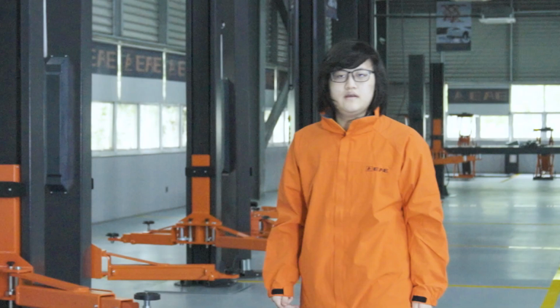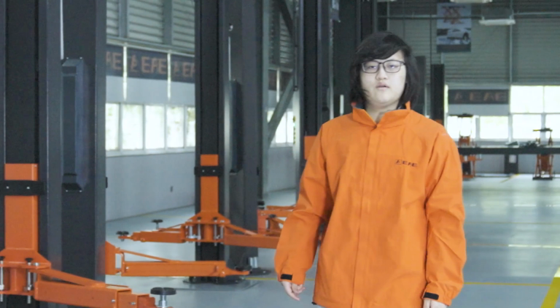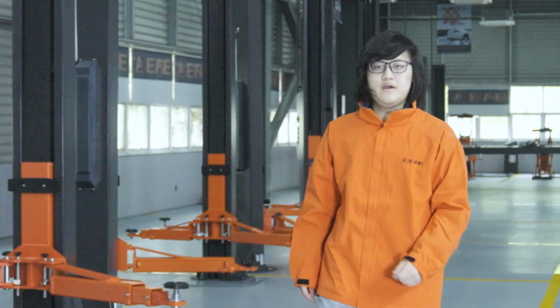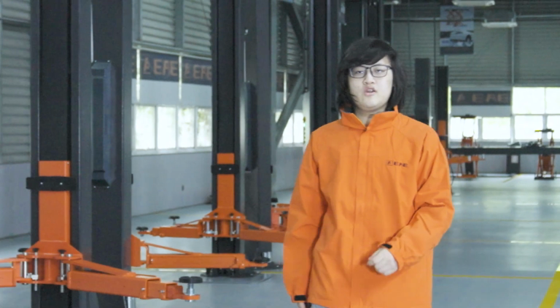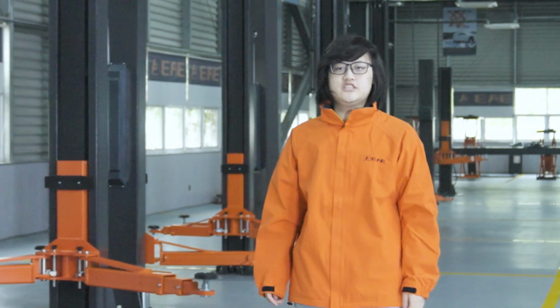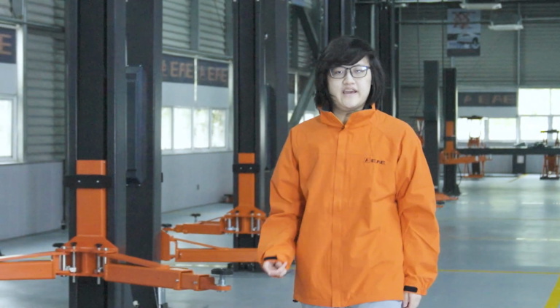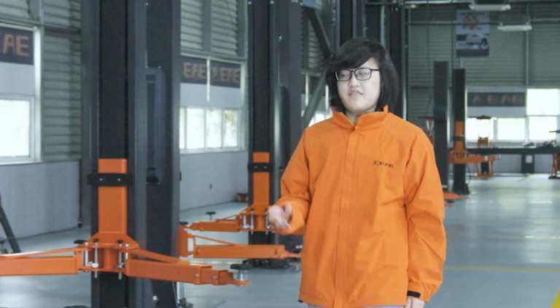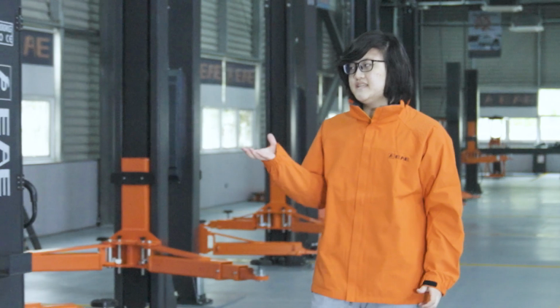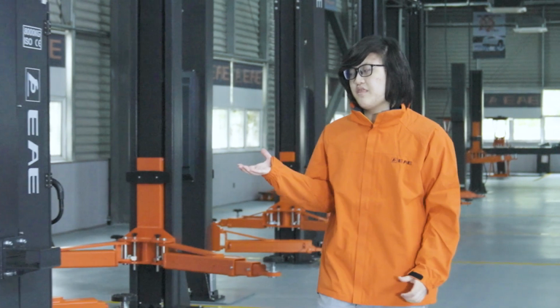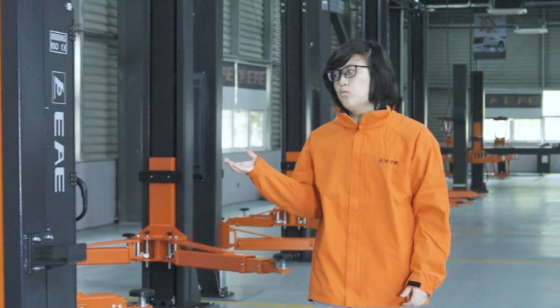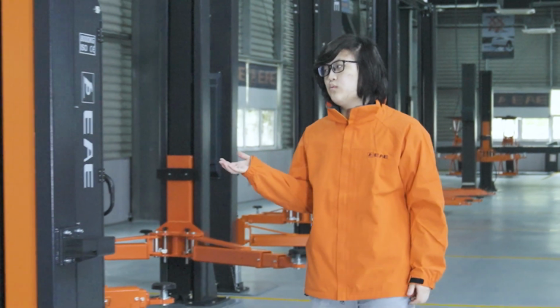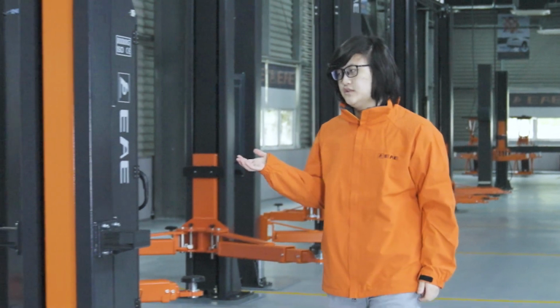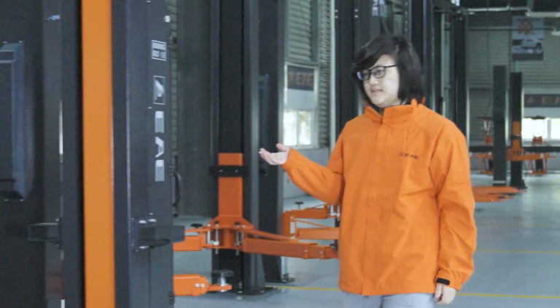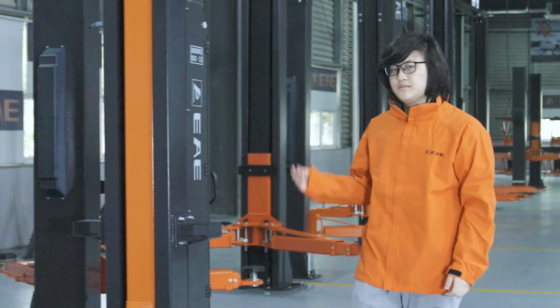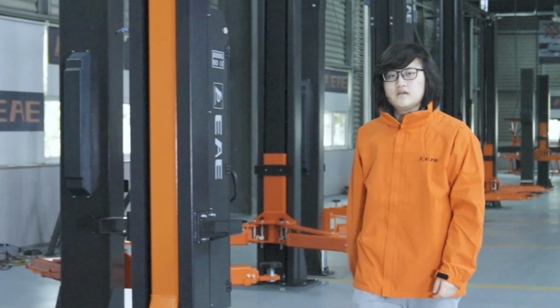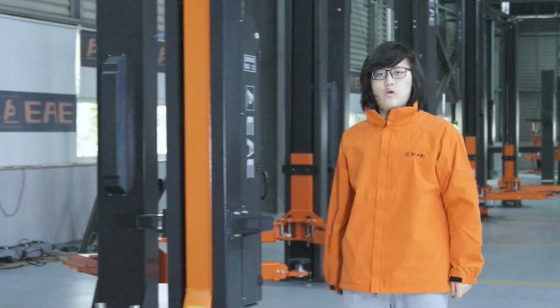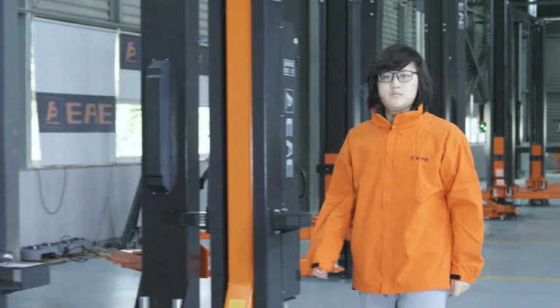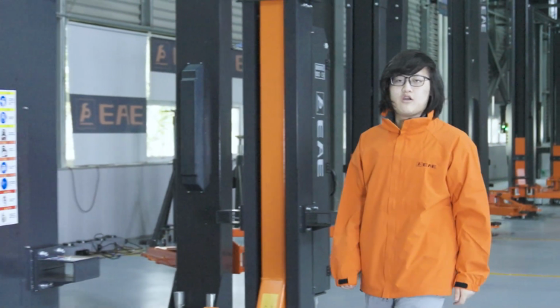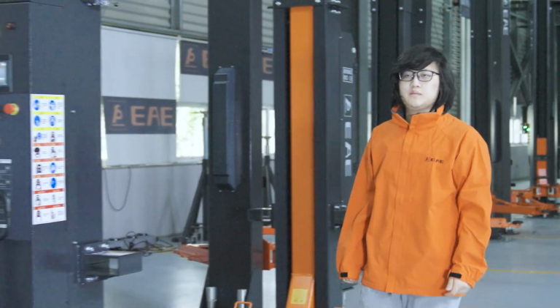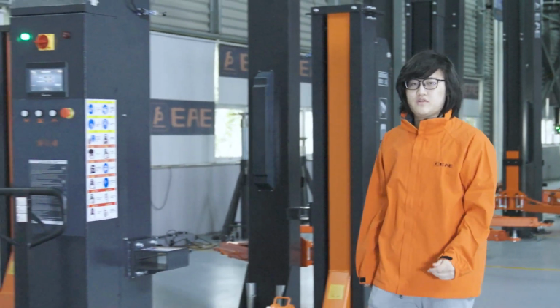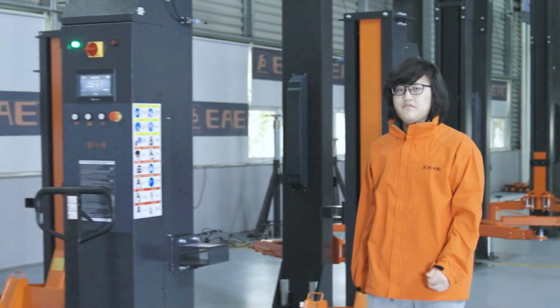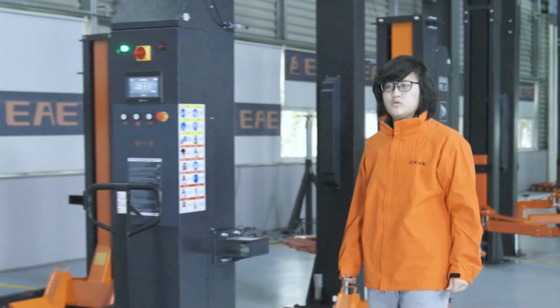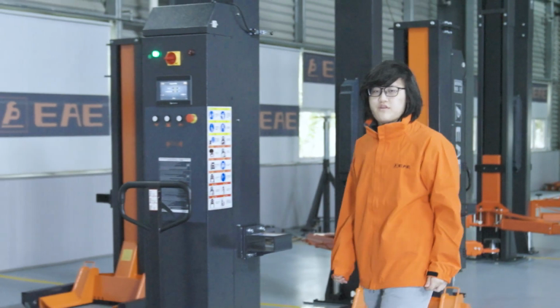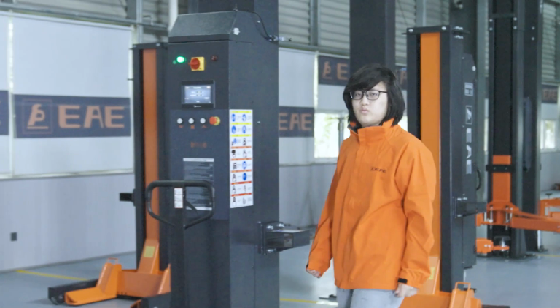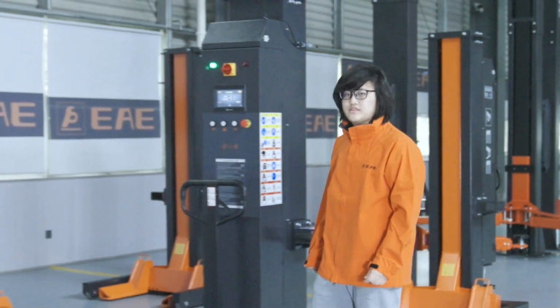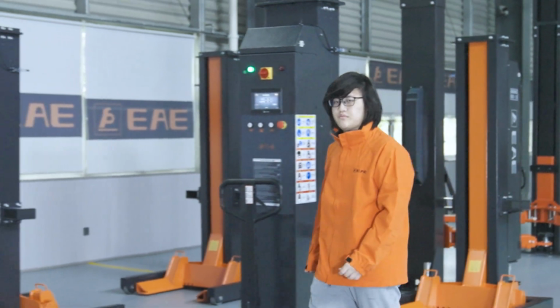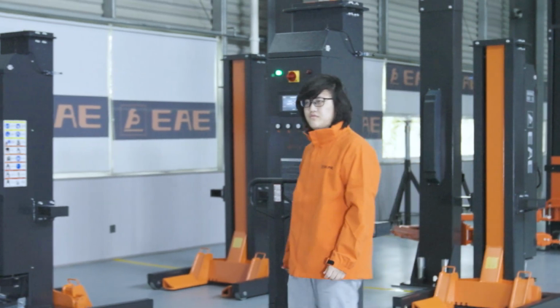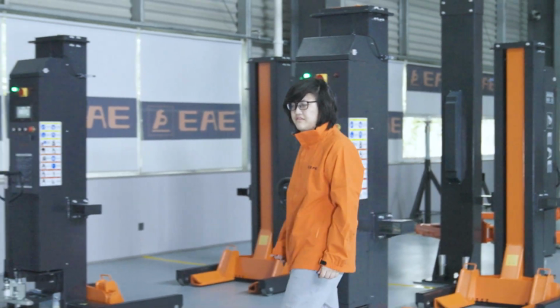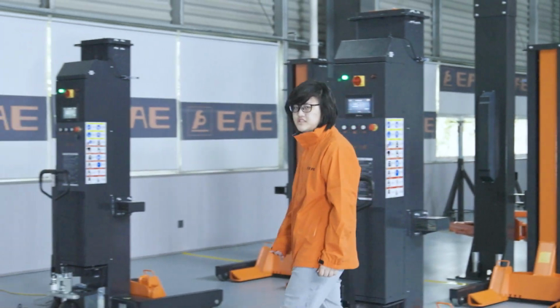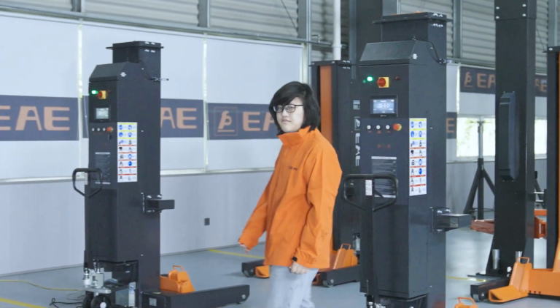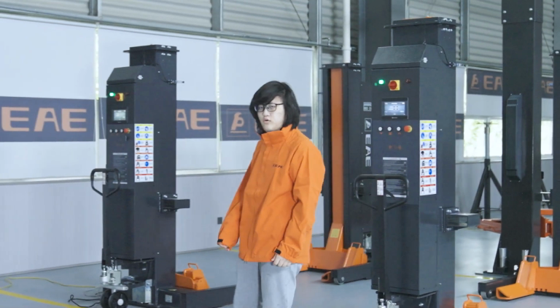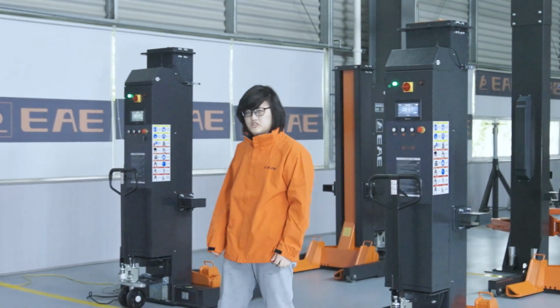Hello, you might not know me just yet, but this is something you would want to look into. The Wireless Mobile Column Lift — a perfect choice for those willing to improve the efficiency of their workshop.